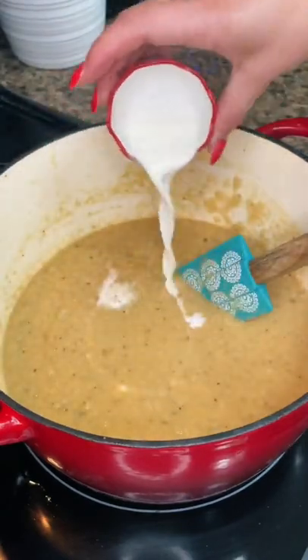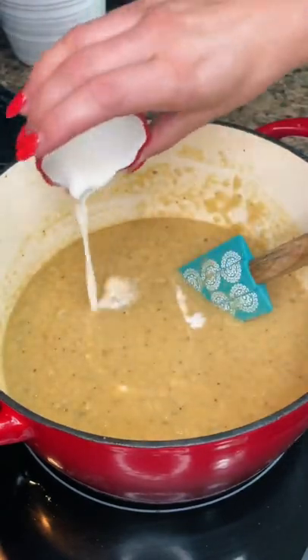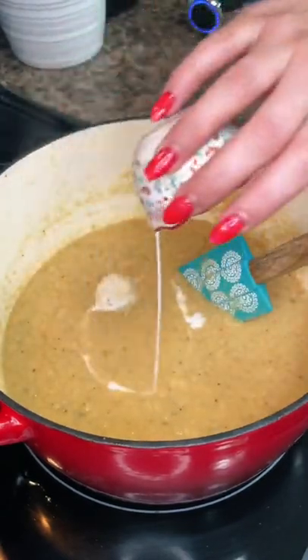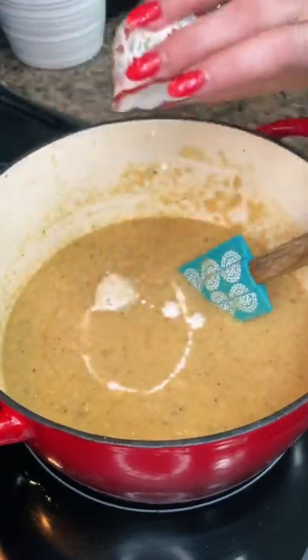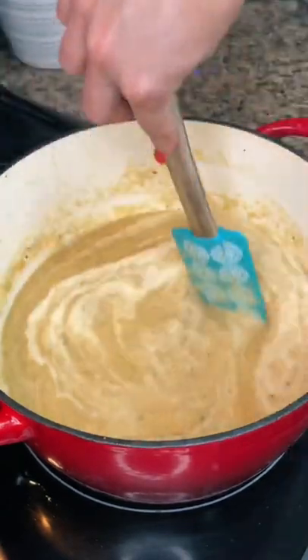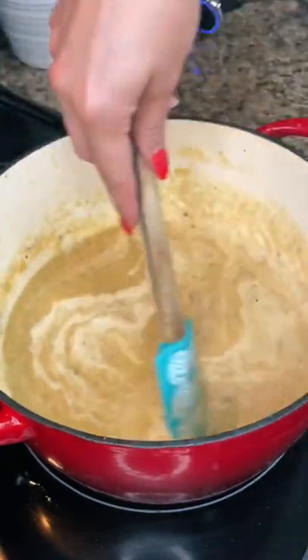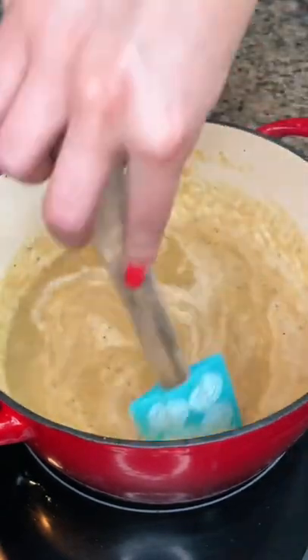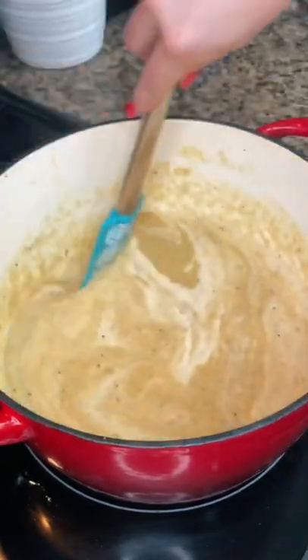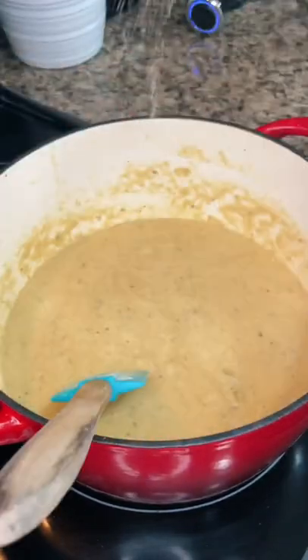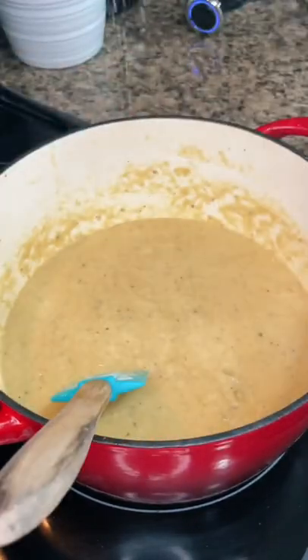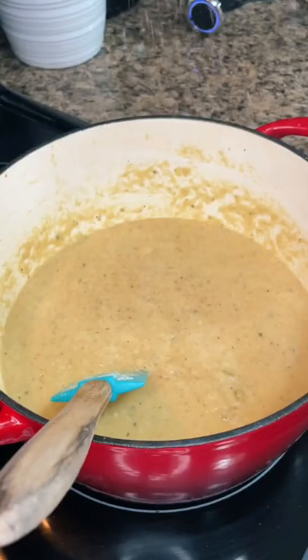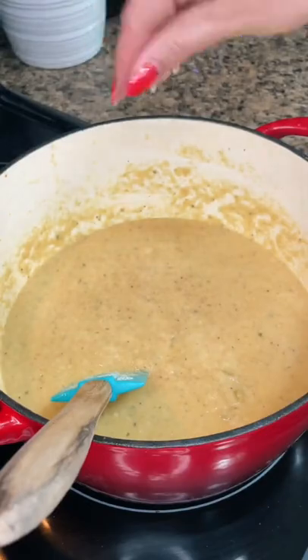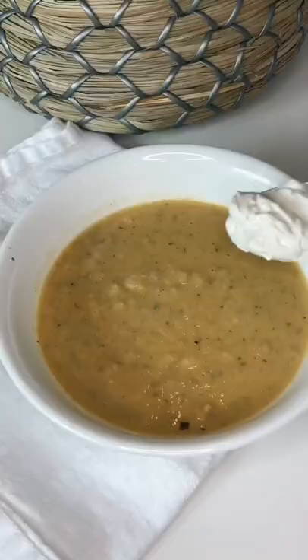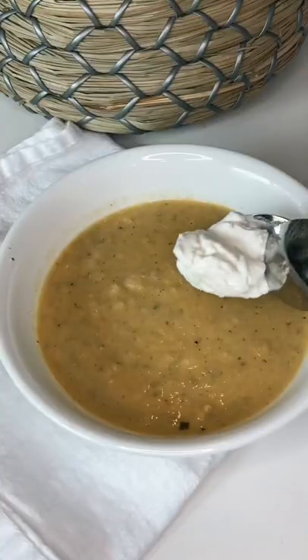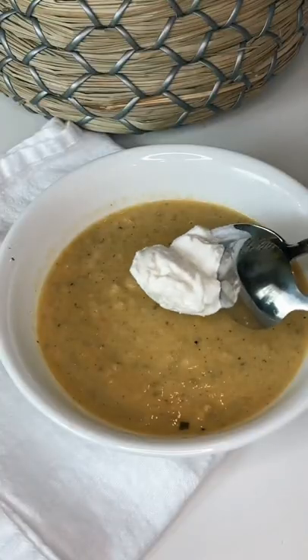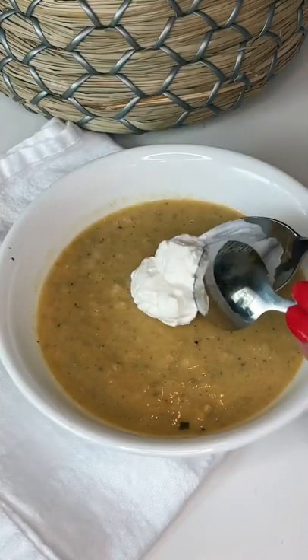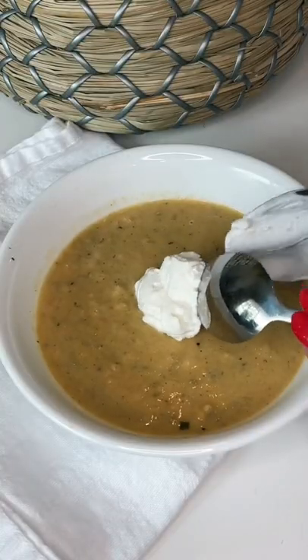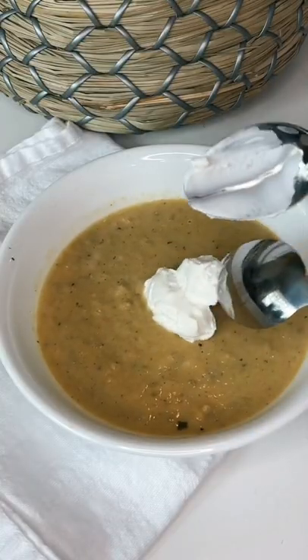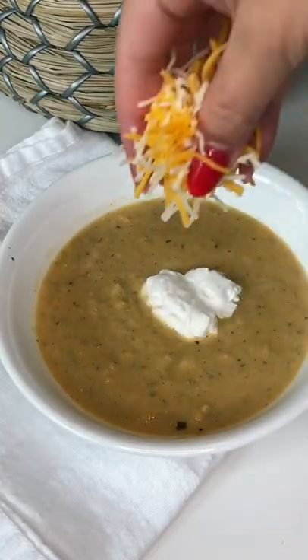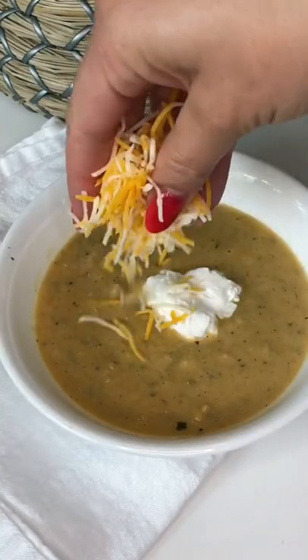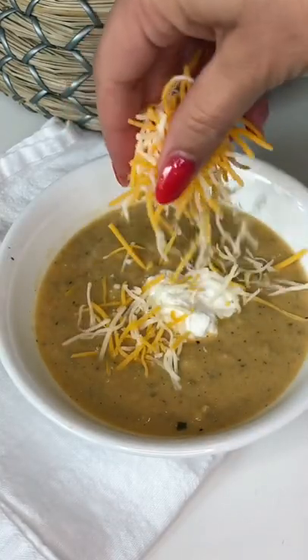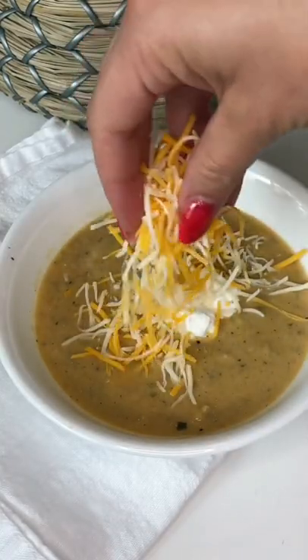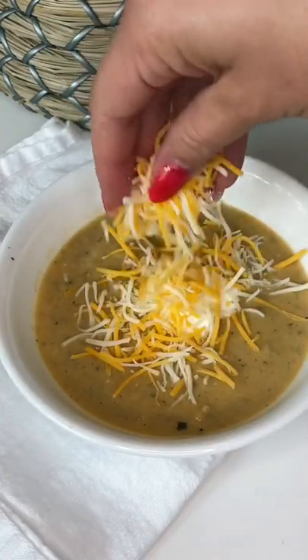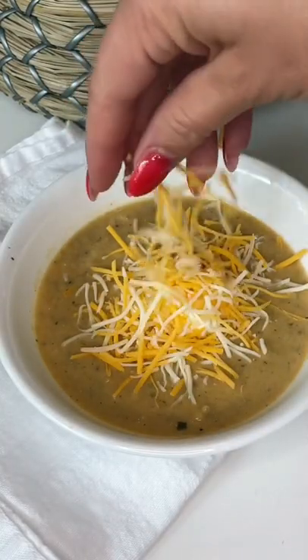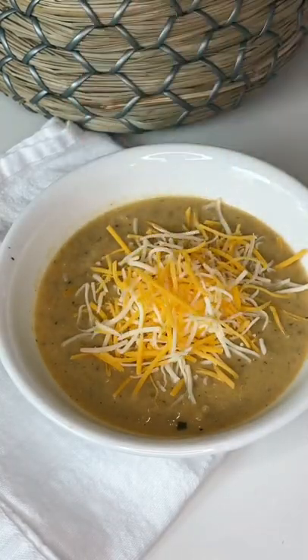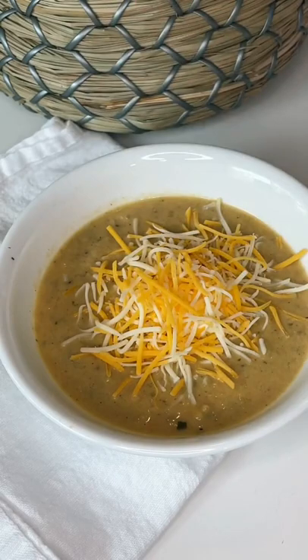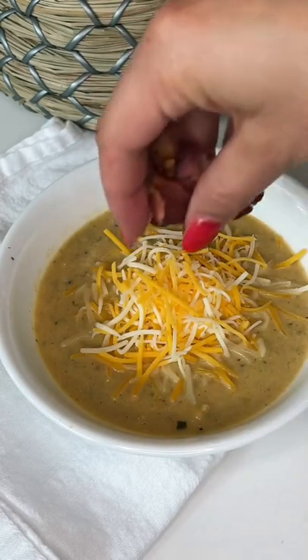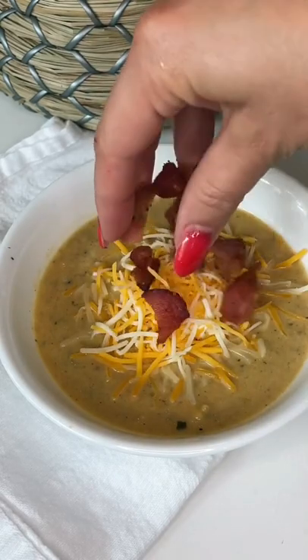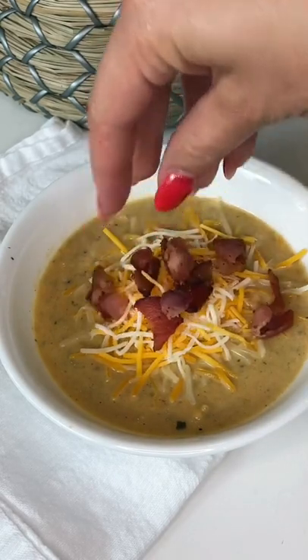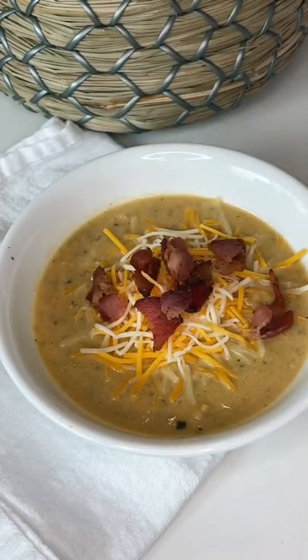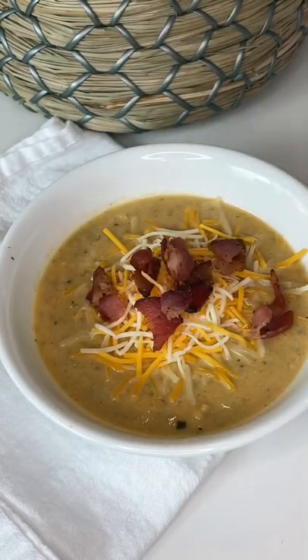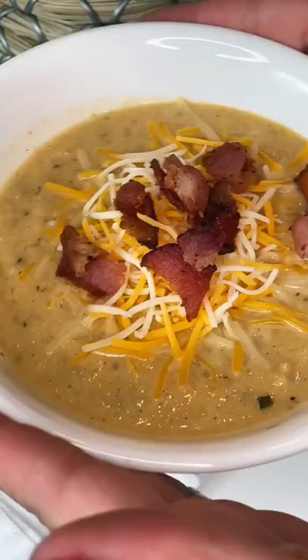Then add a little heavy whipping cream just for some added creaminess. Always taste your soups to see if you need a little more salt. We top ours with some sour cream, shredded cheese, and some pieces of that bacon from the beginning.